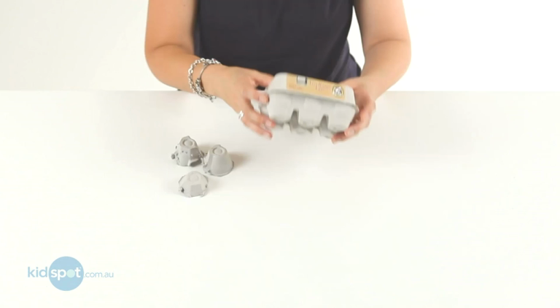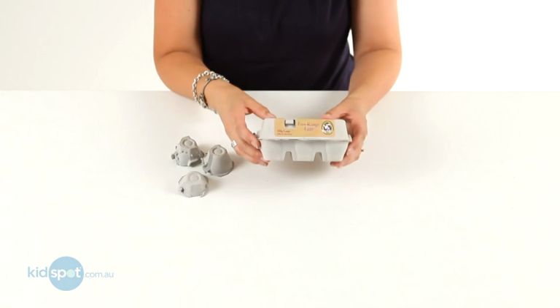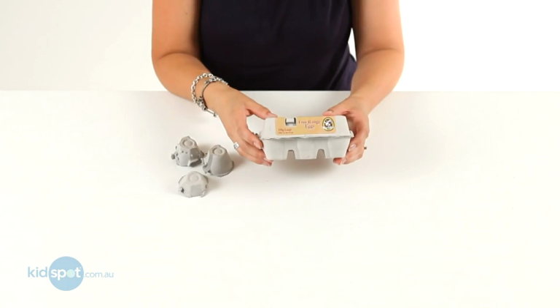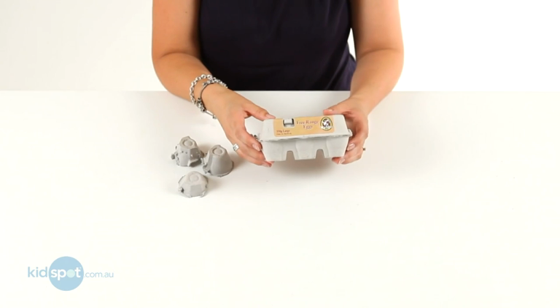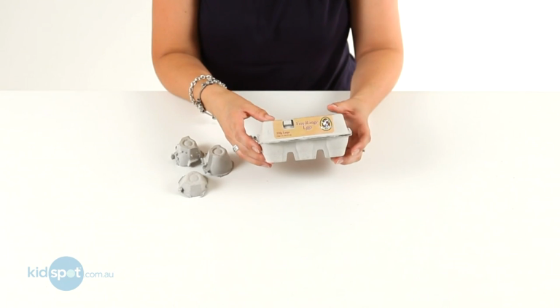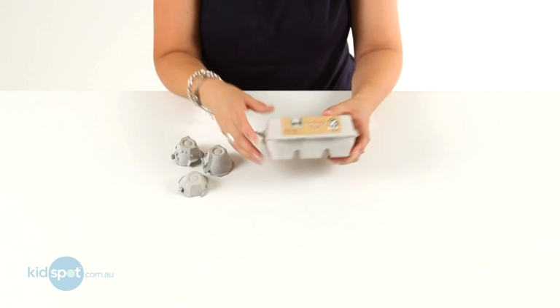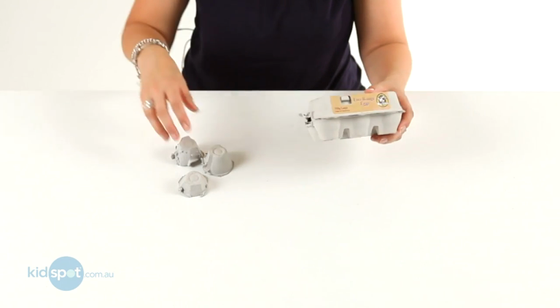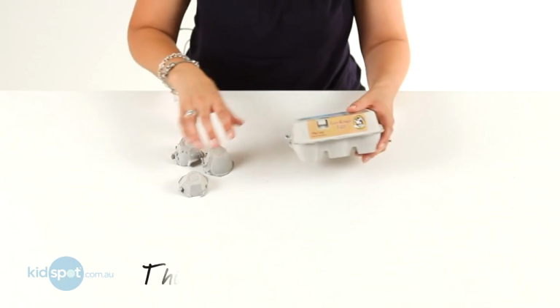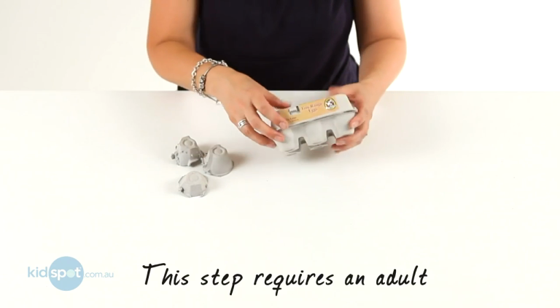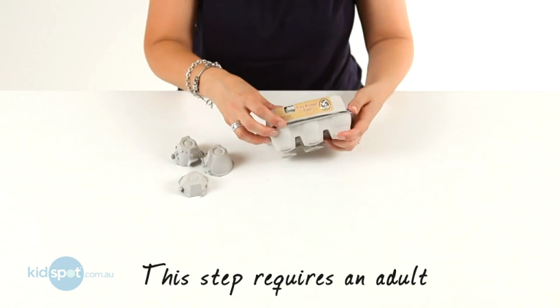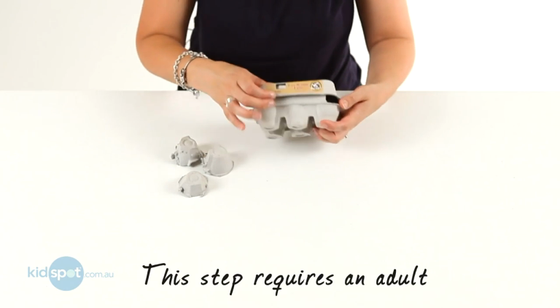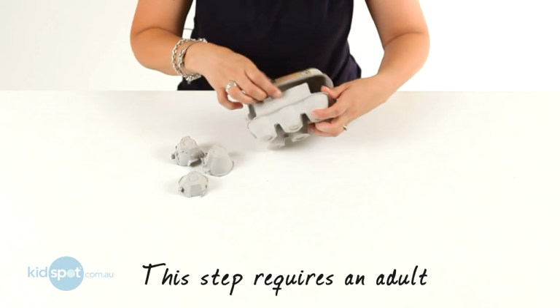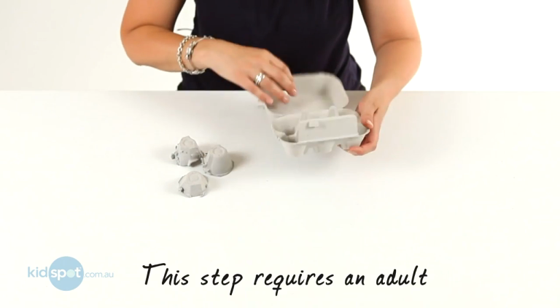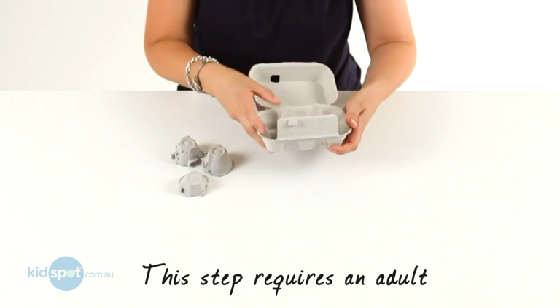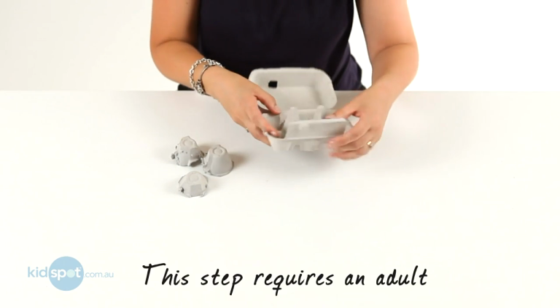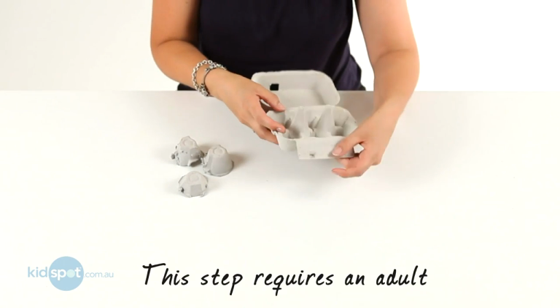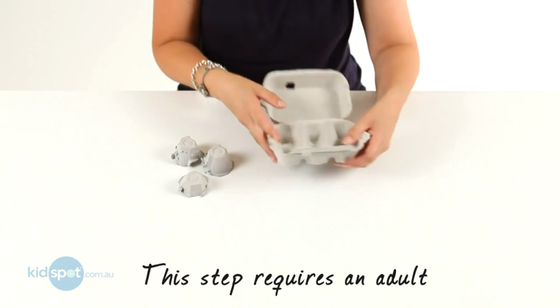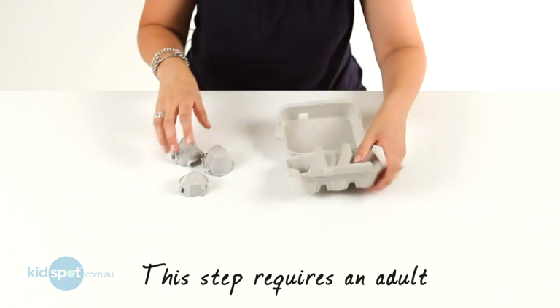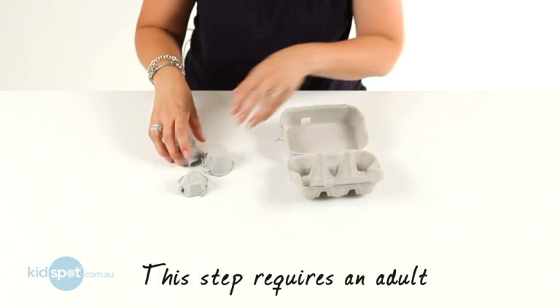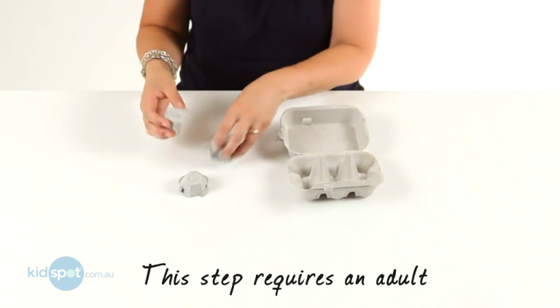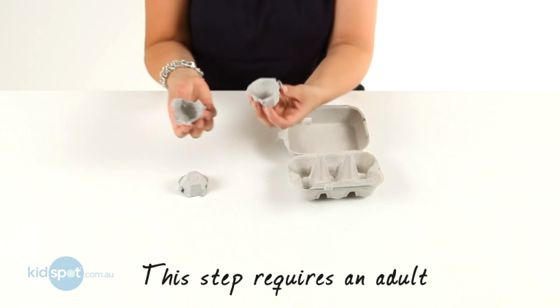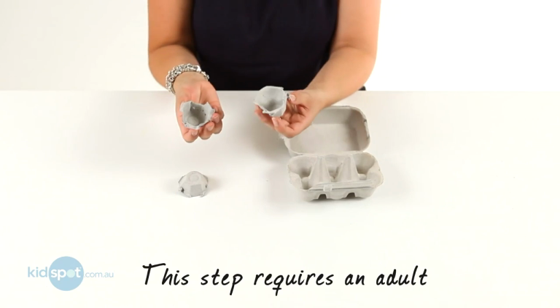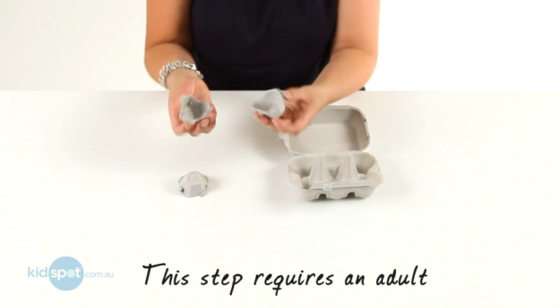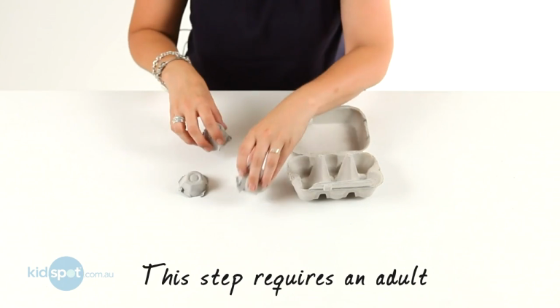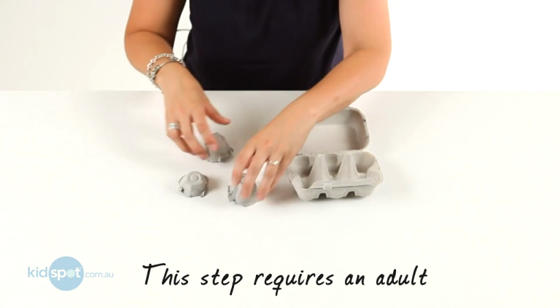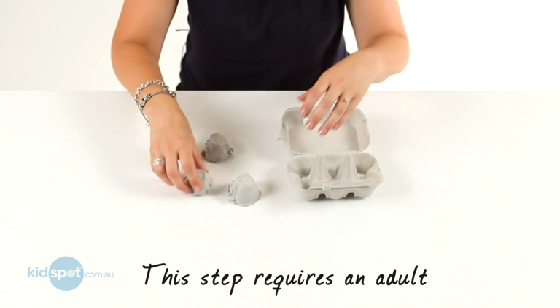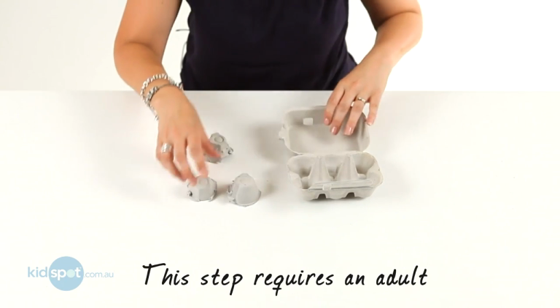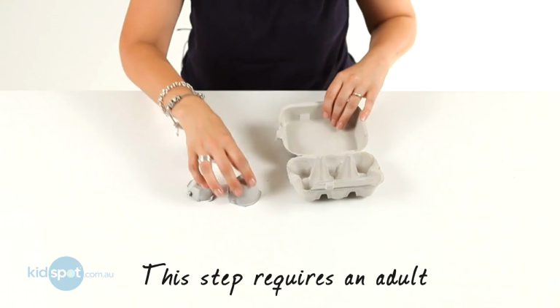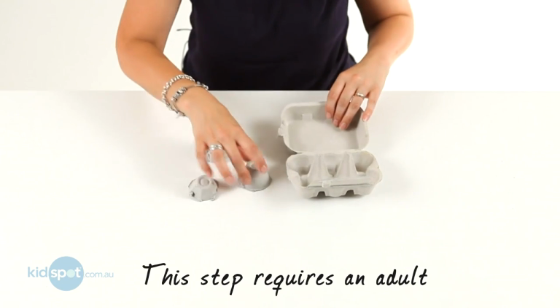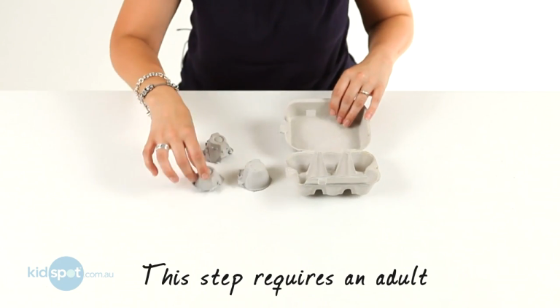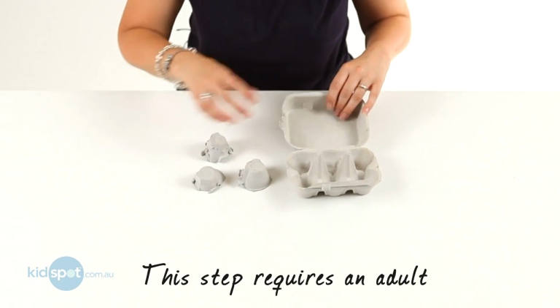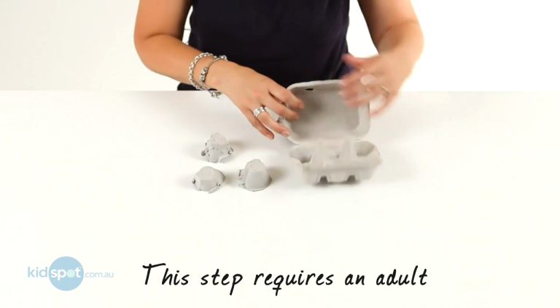So we'll start with our egg carton and we just need to cut it up. You'll need Mum and Dad's help with that bit. Here's some that I've already cut up, so you end up with some little cups.